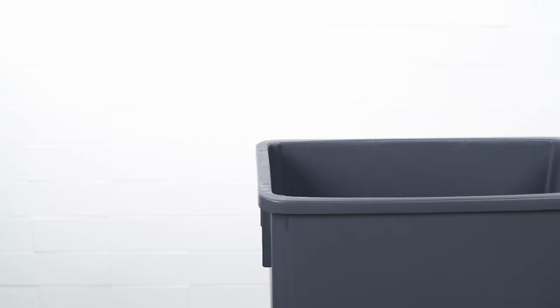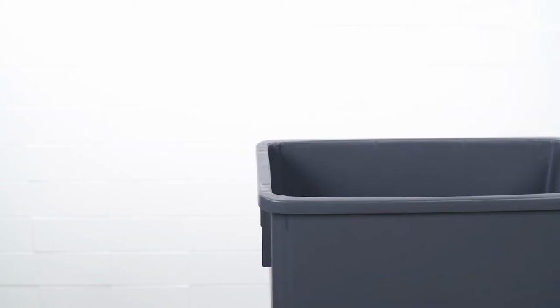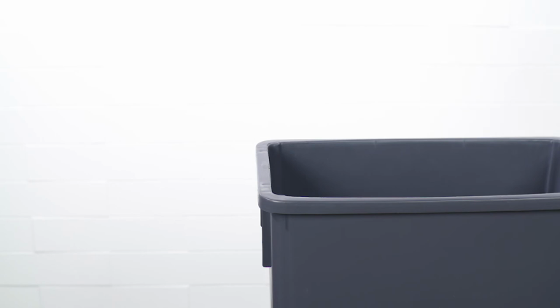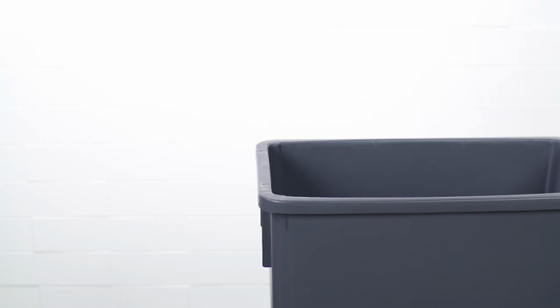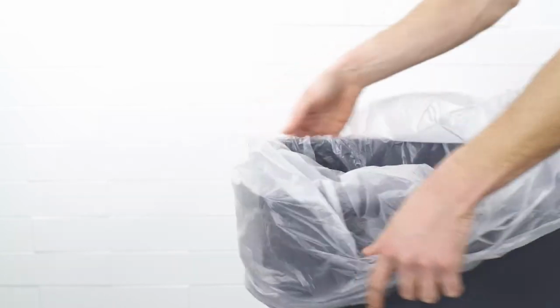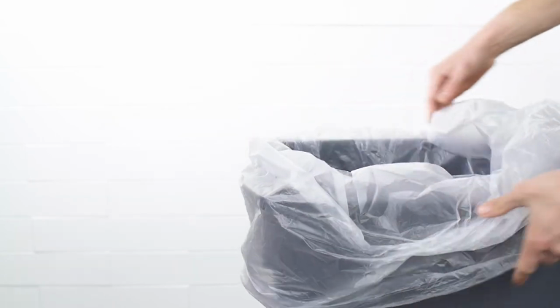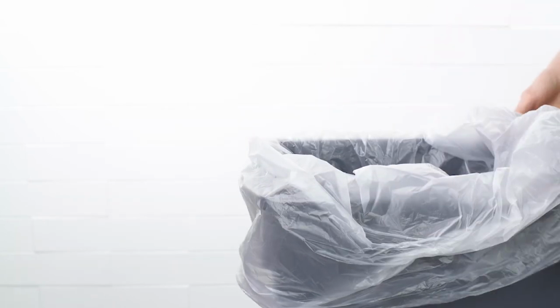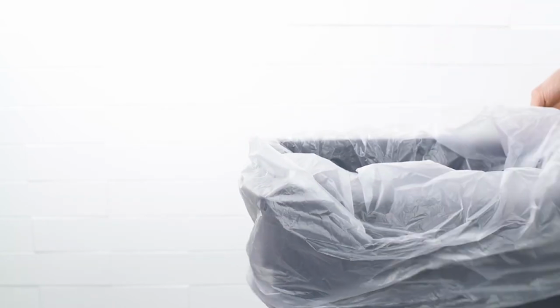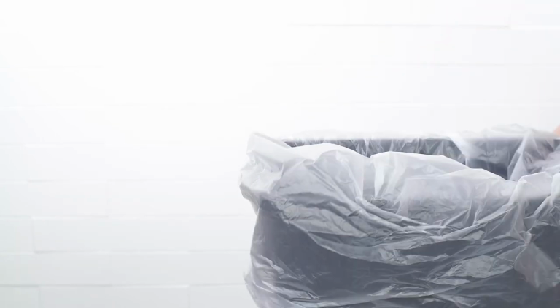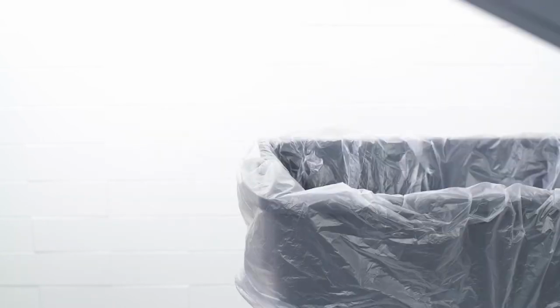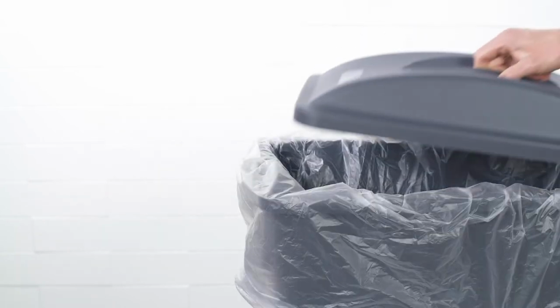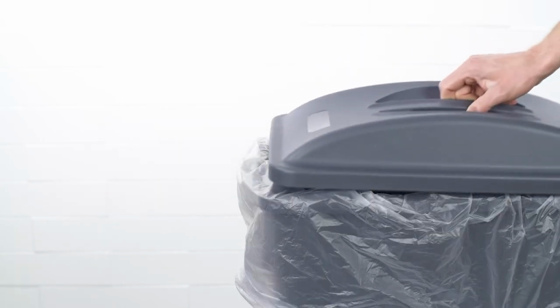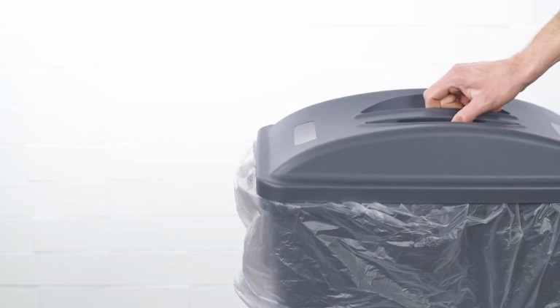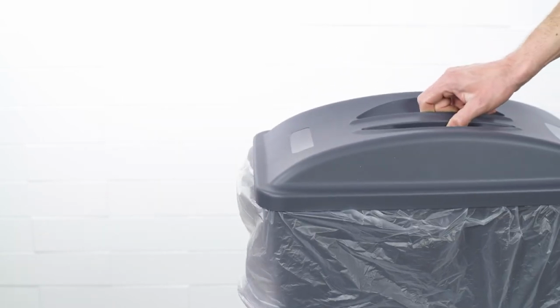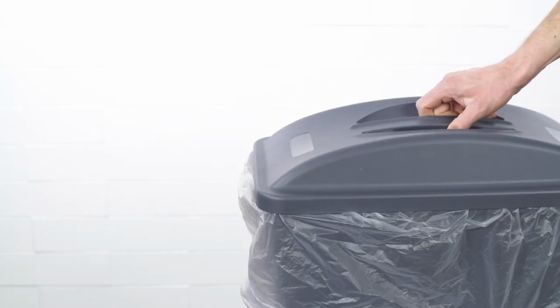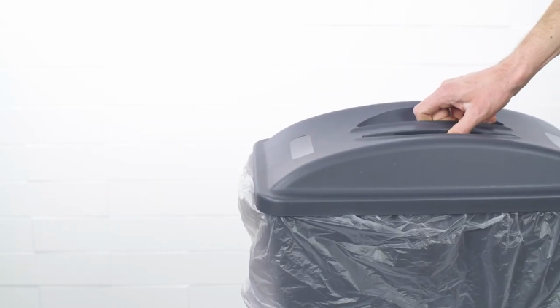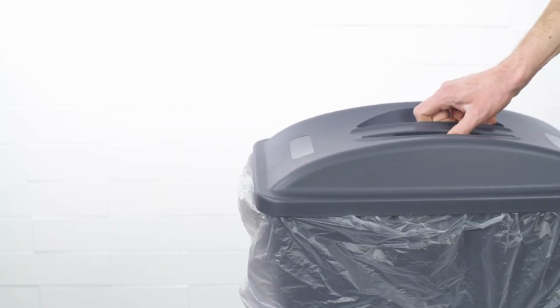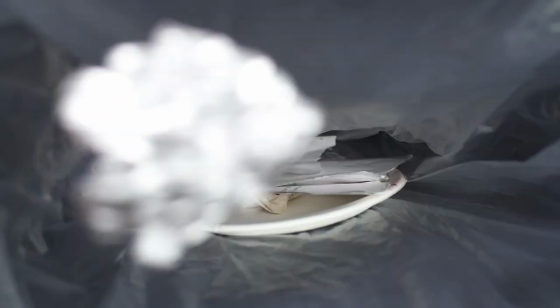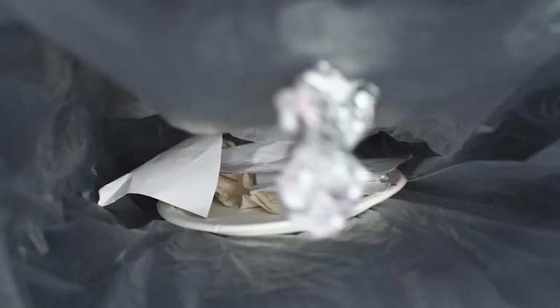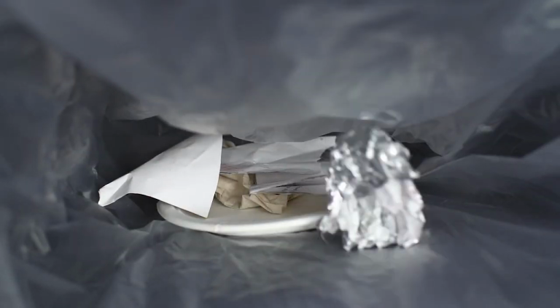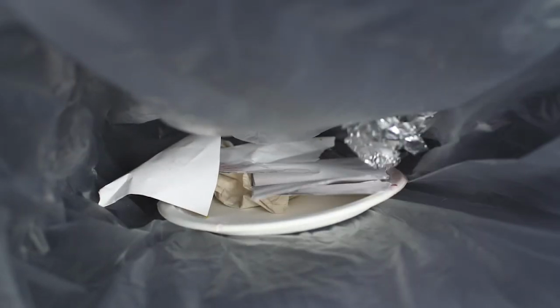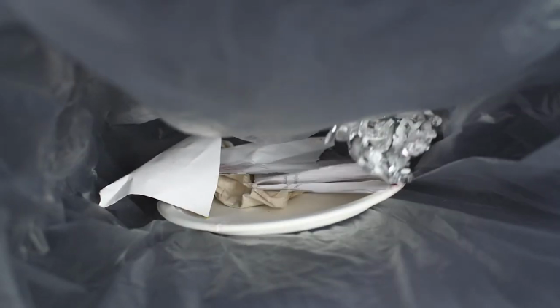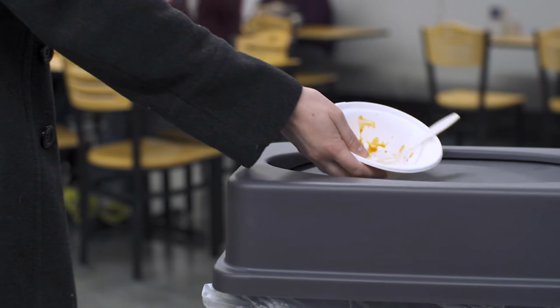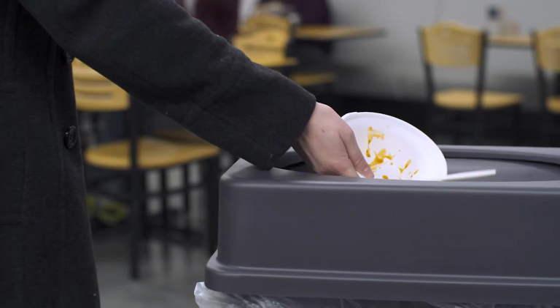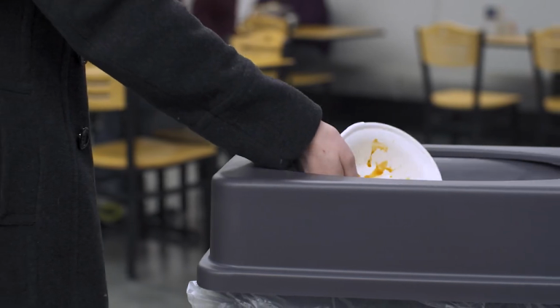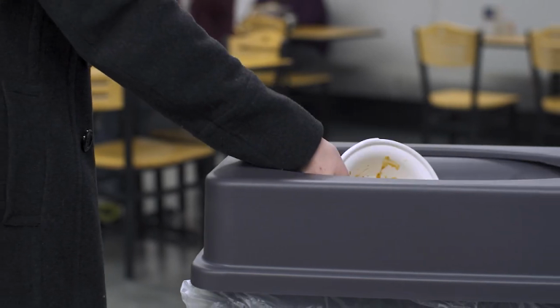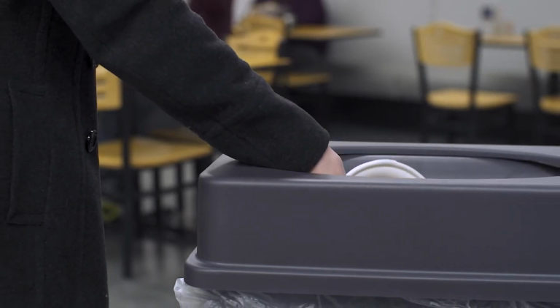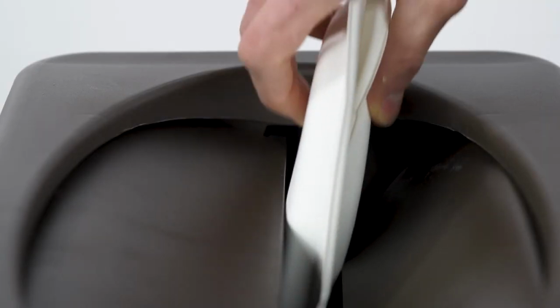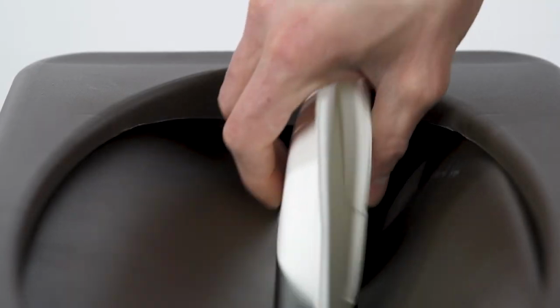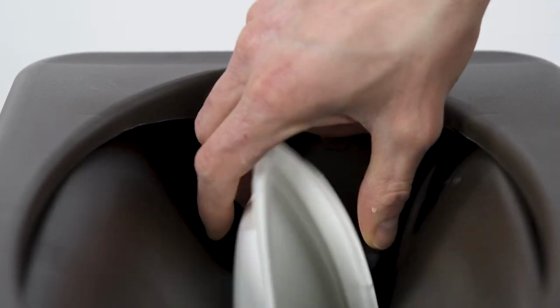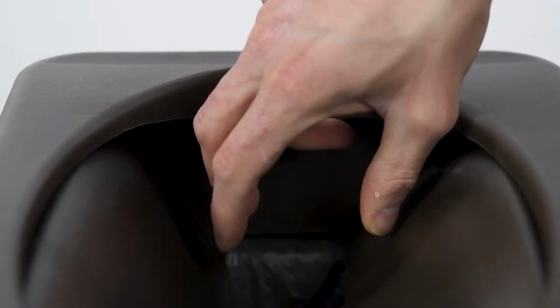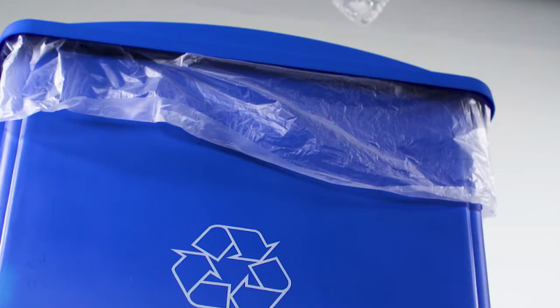Made of high quality commercial grade resin, Leveque's janitorial containers and lids are designed to withstand the rigors of any fast-paced environment.